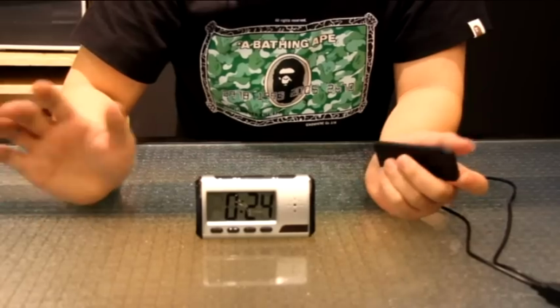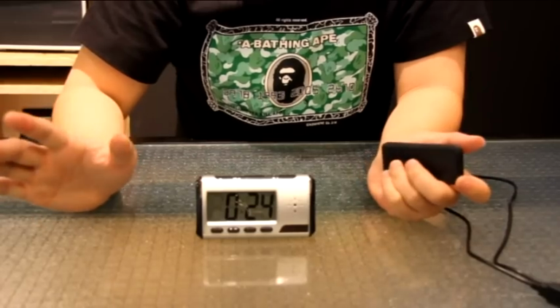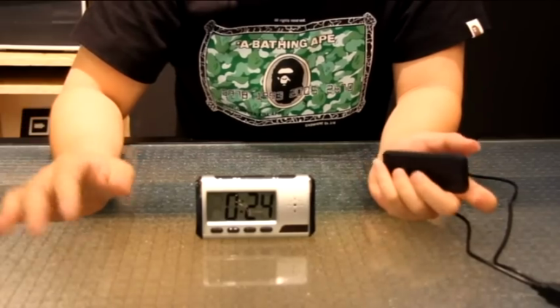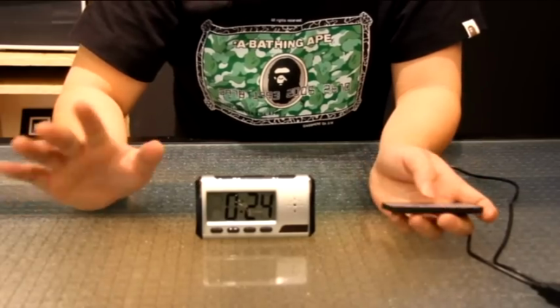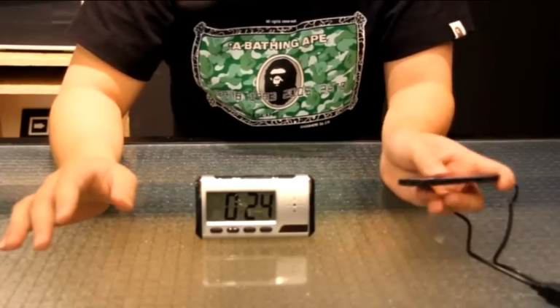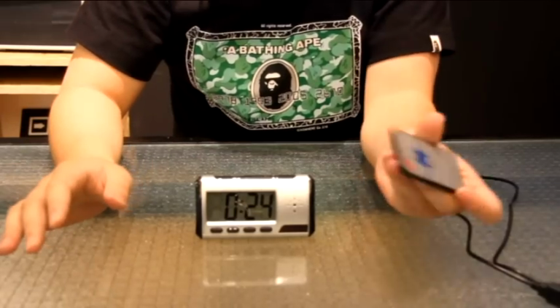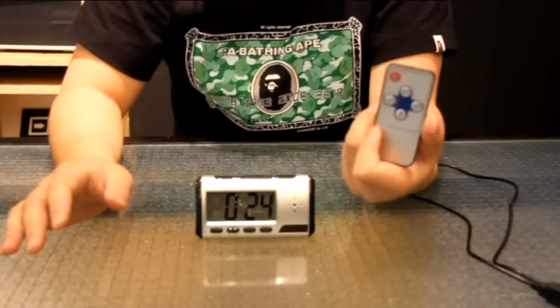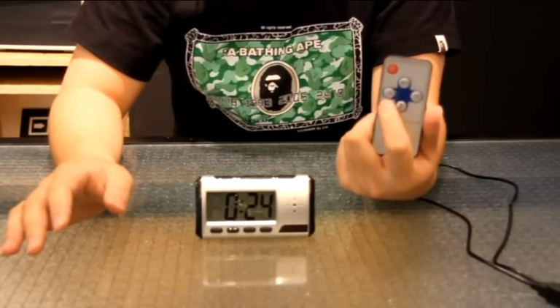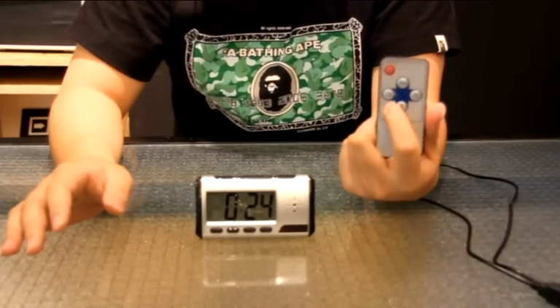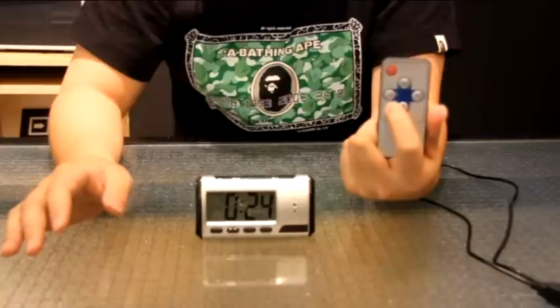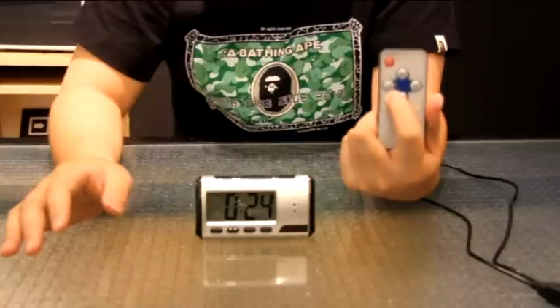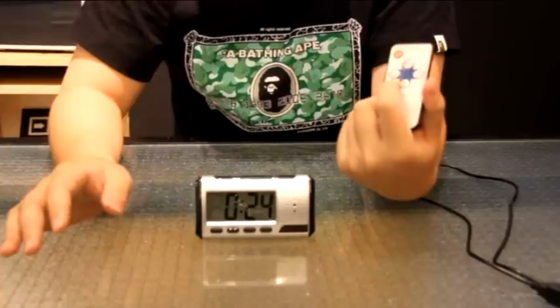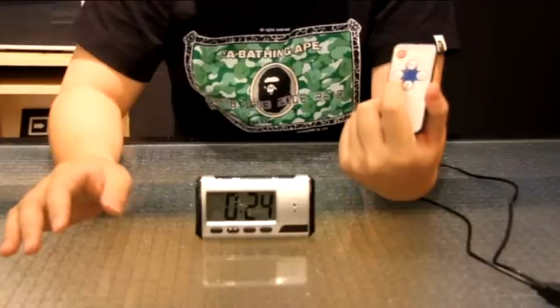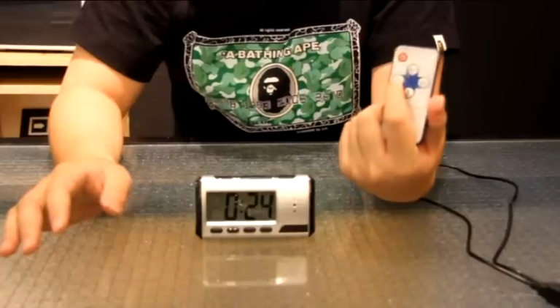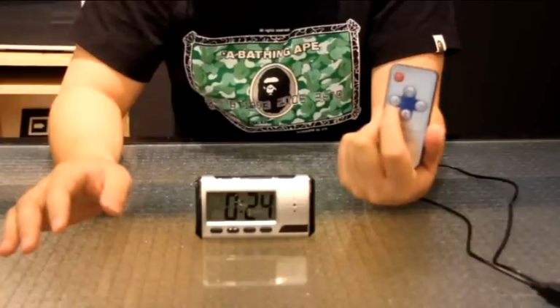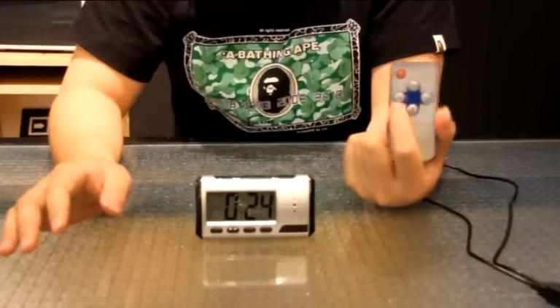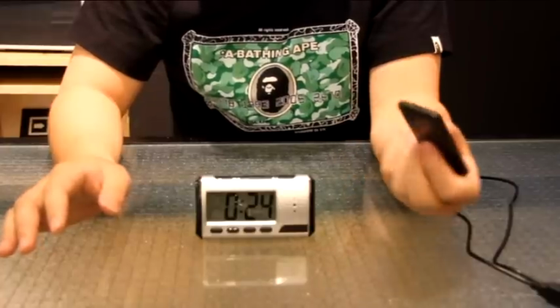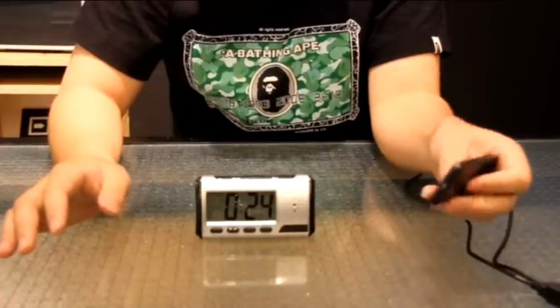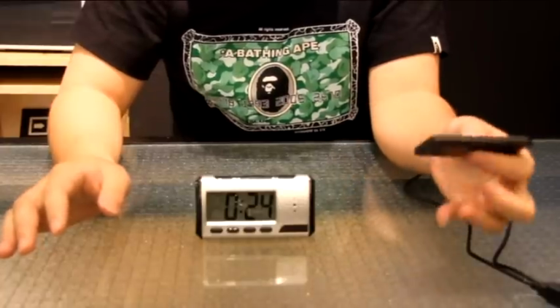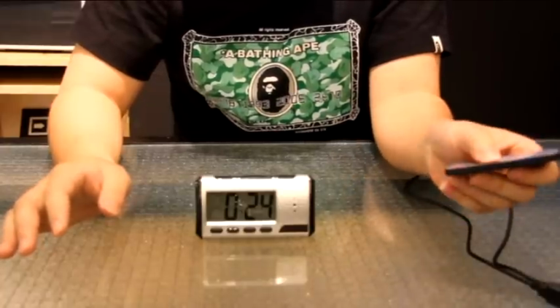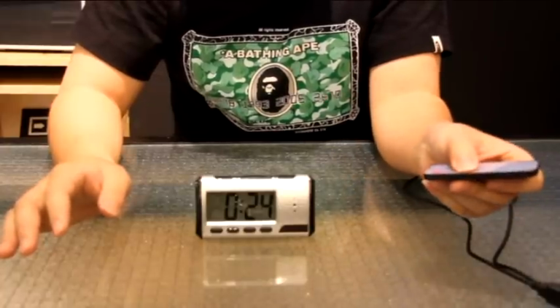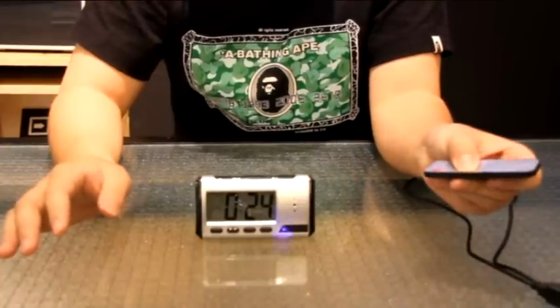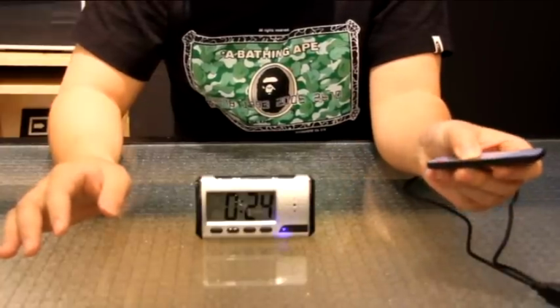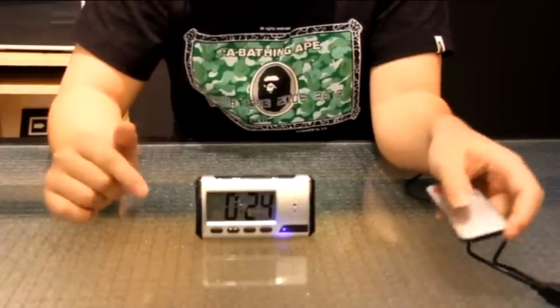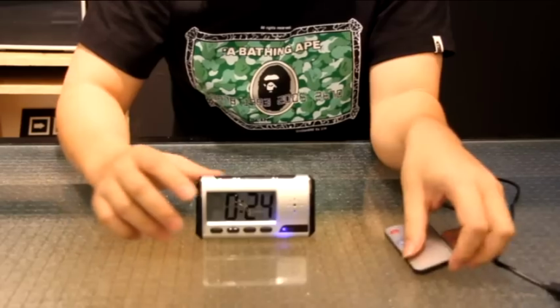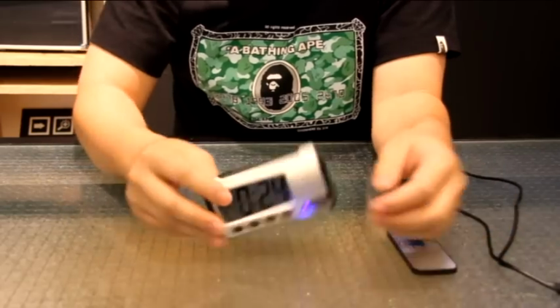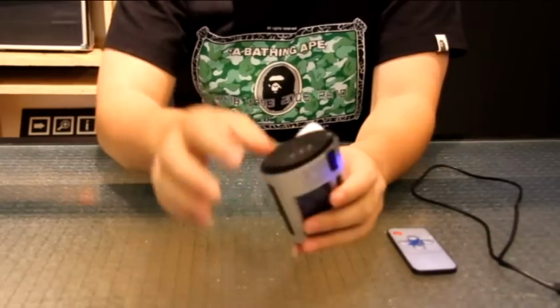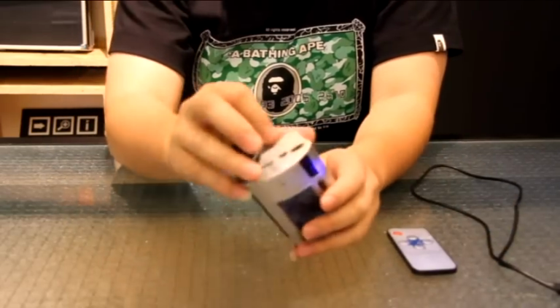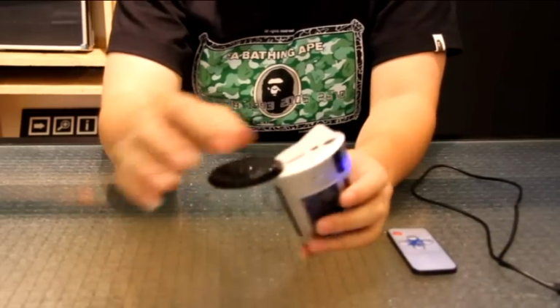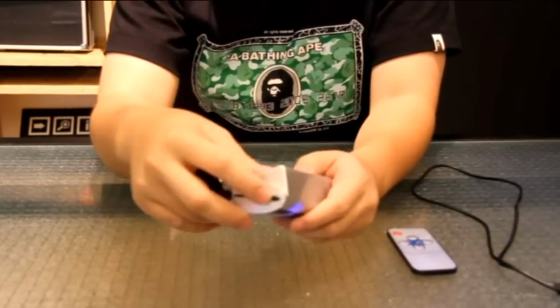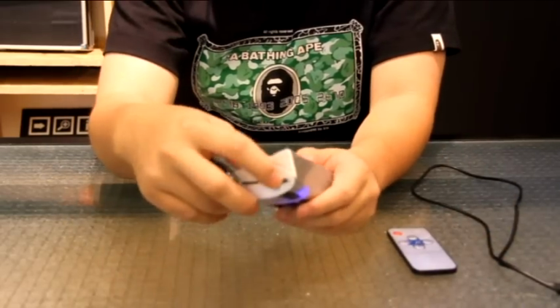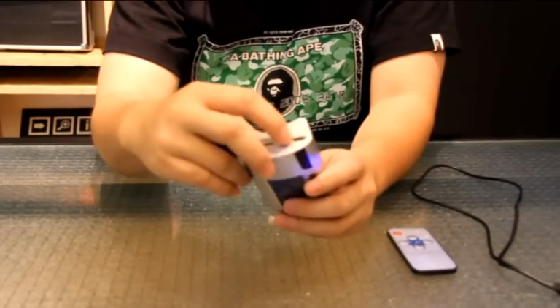Once you're done with the recording, to stop the recording, it's very simple — use the same button that you pressed to start the recording, the video button. Just press it again, the blue light comes on, then go to the side and turn it off.